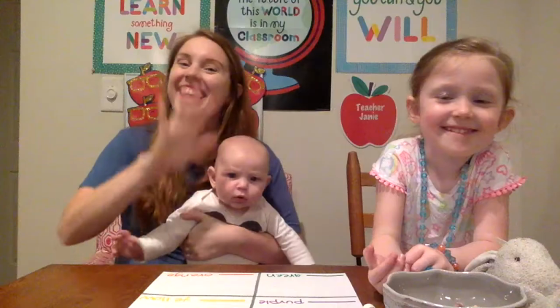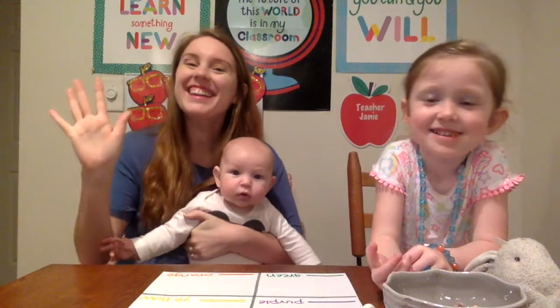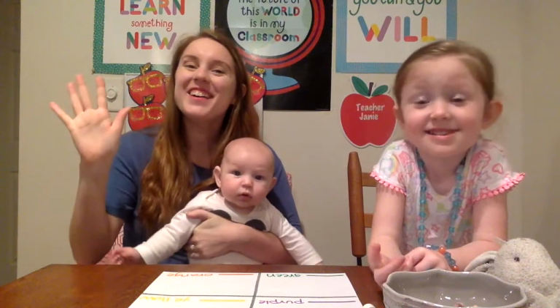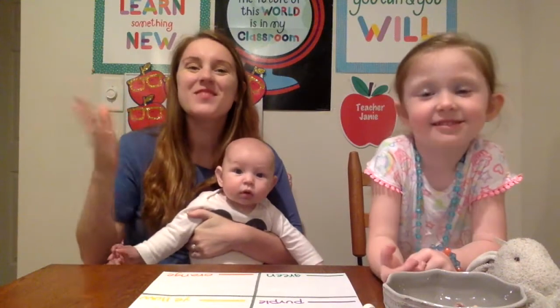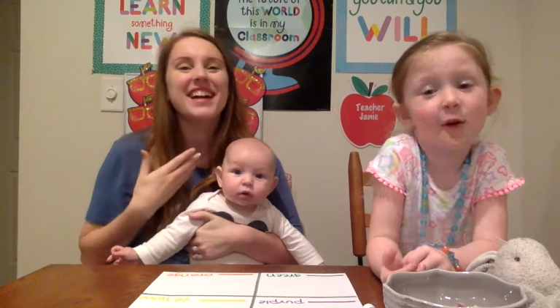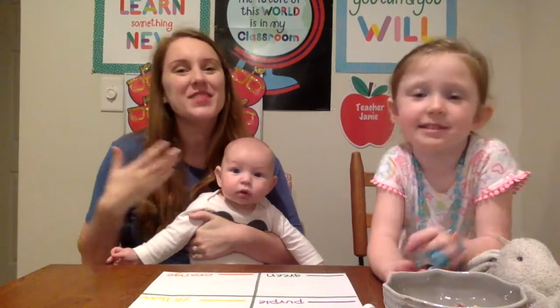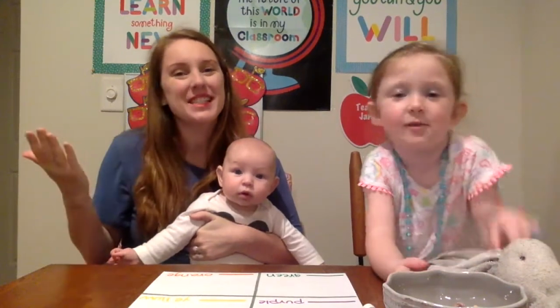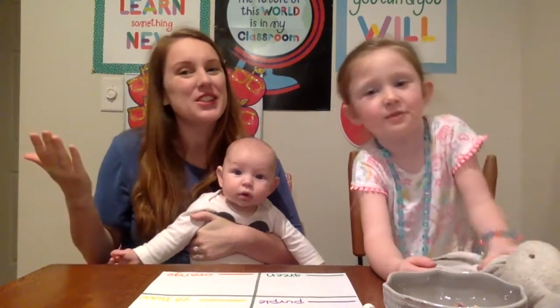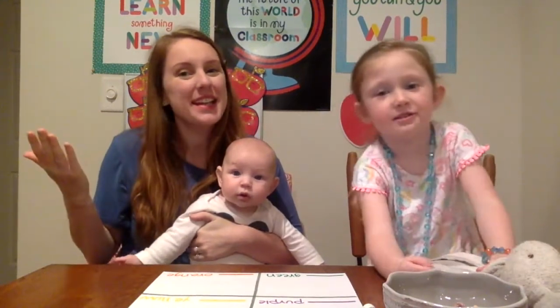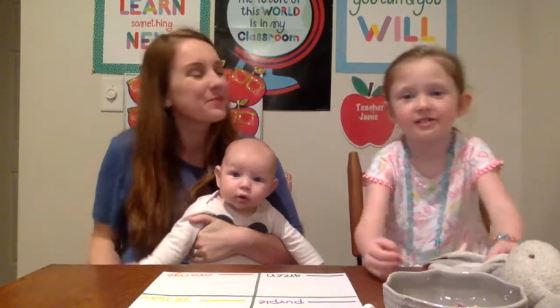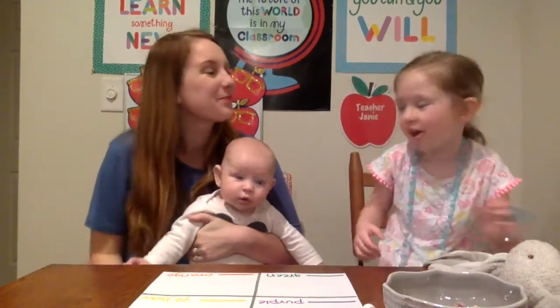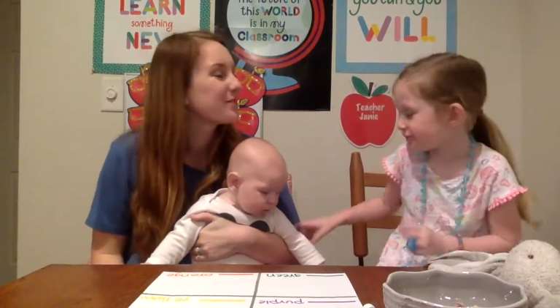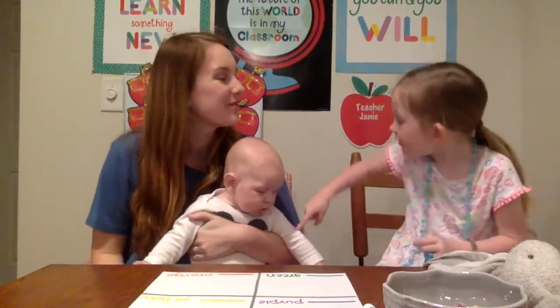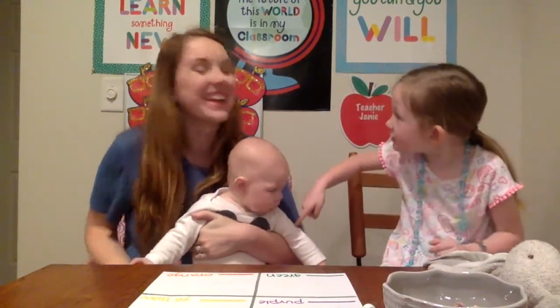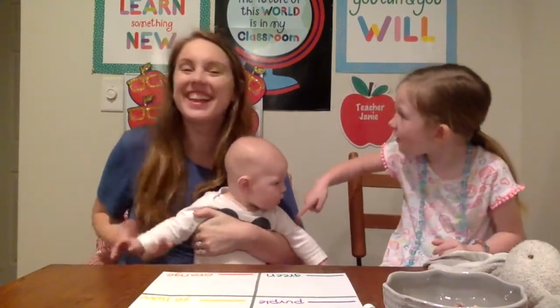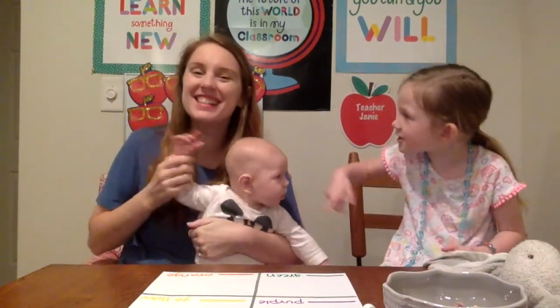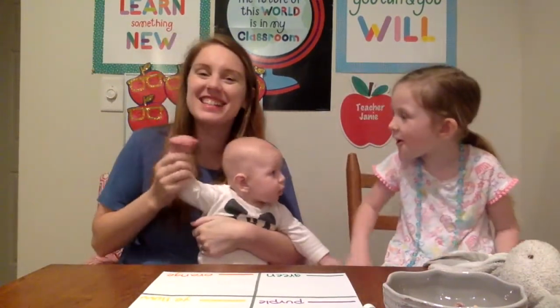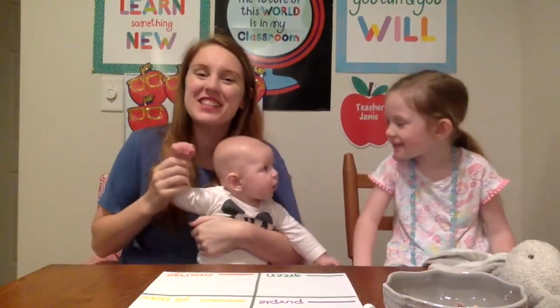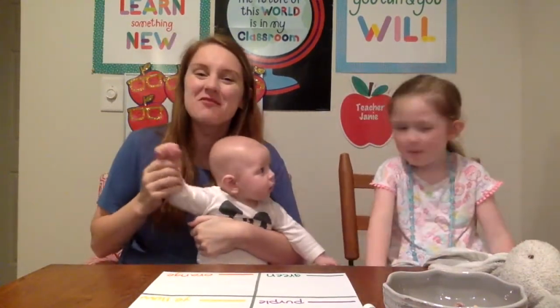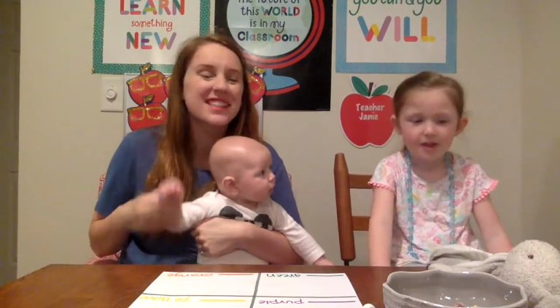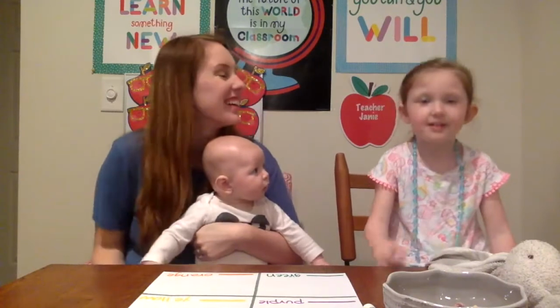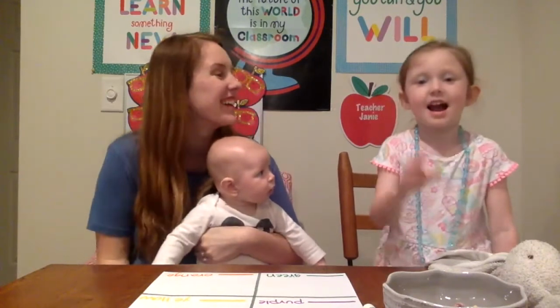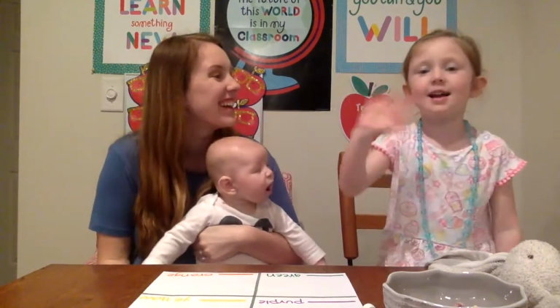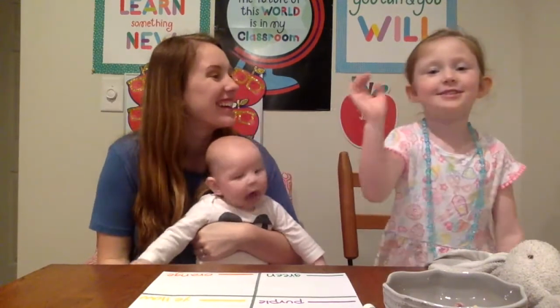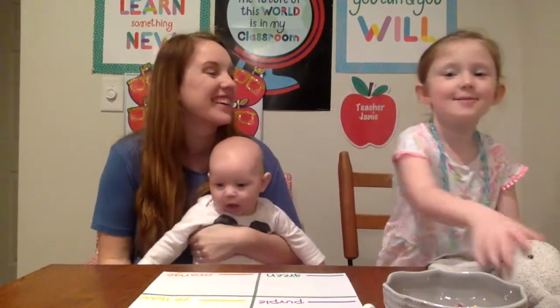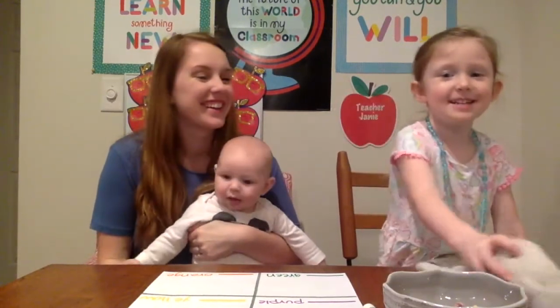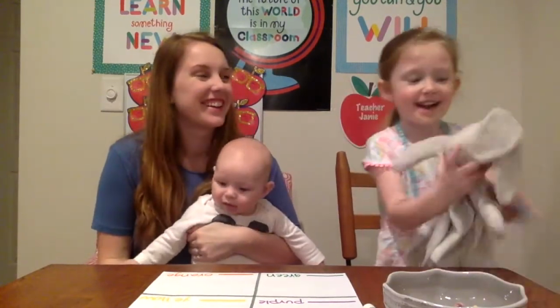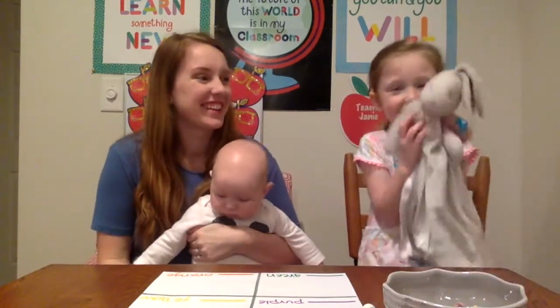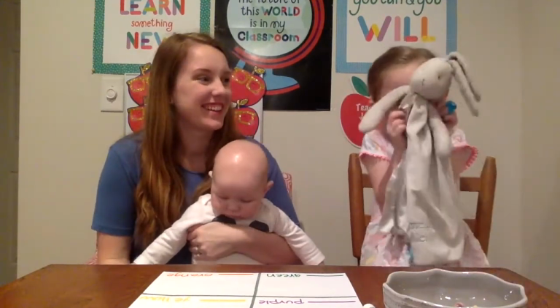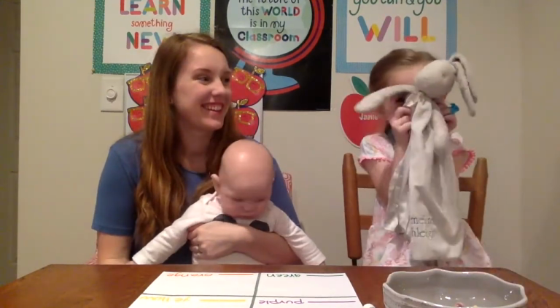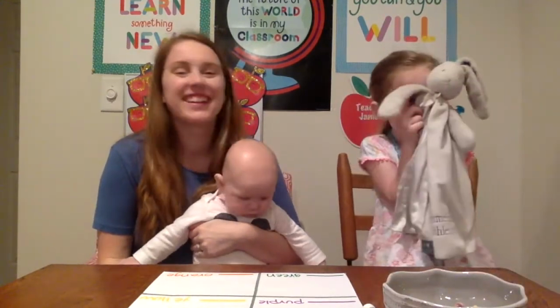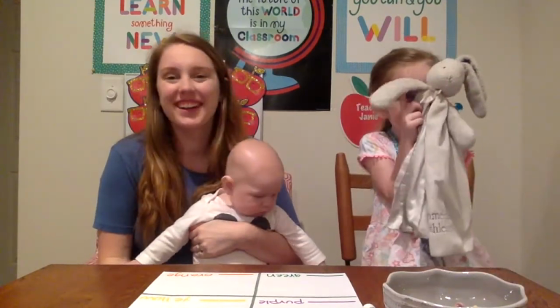Hello, my name is Teacher Jamie. This is Teacher James. Hi, I'm Teacher Jamie.